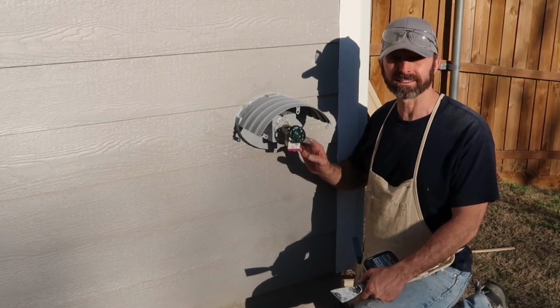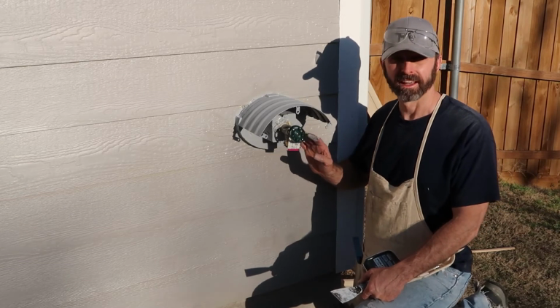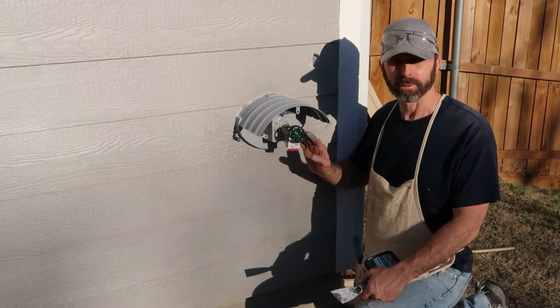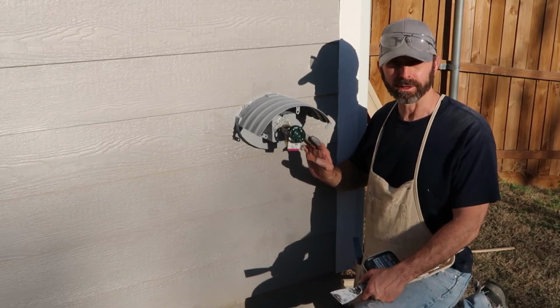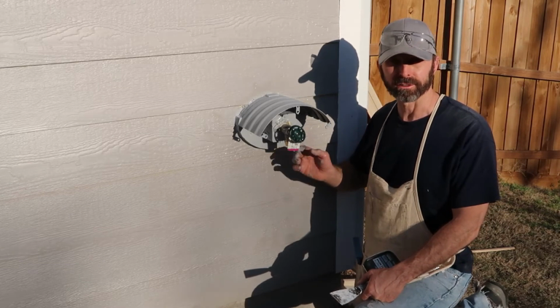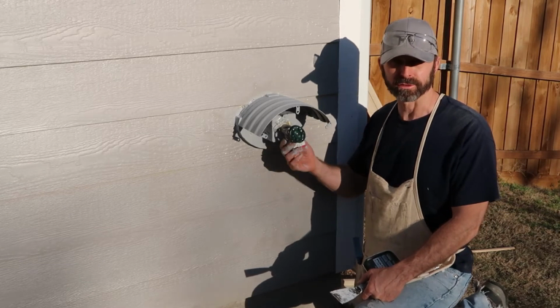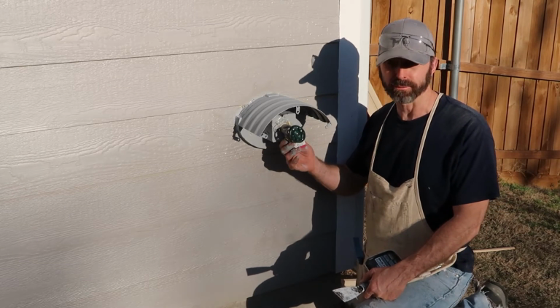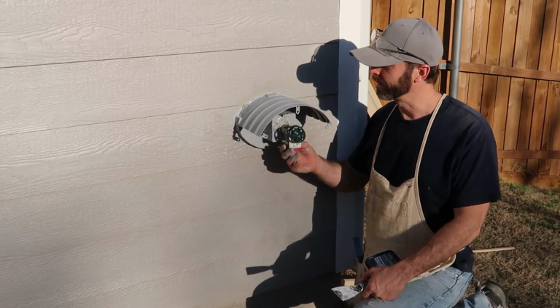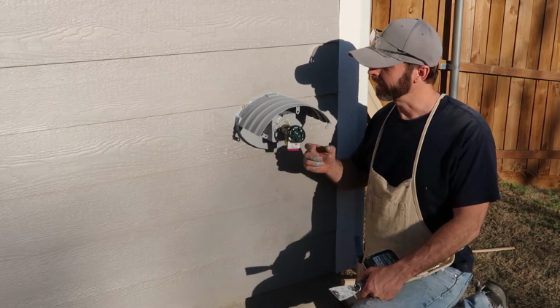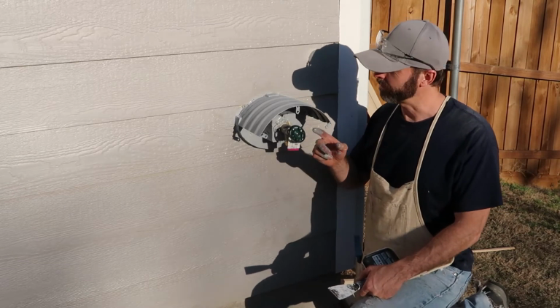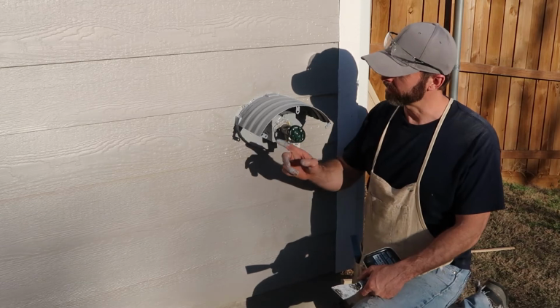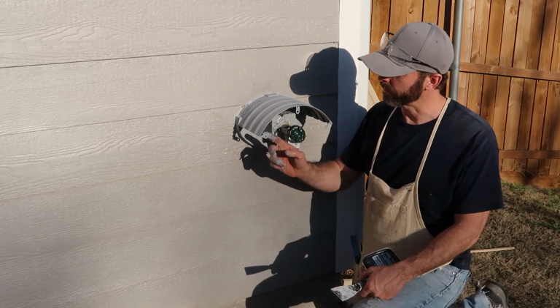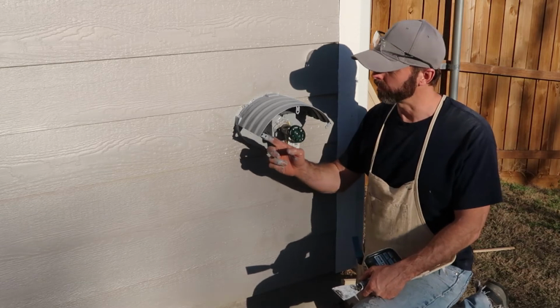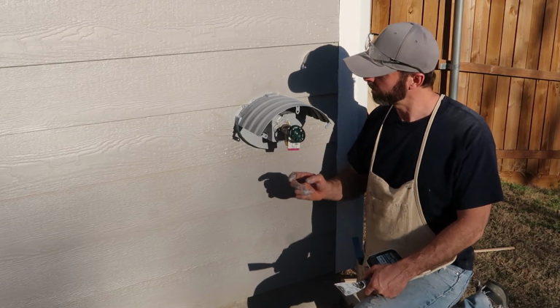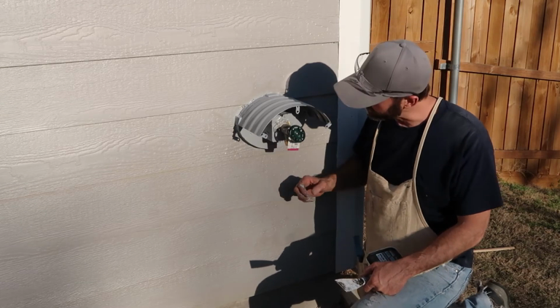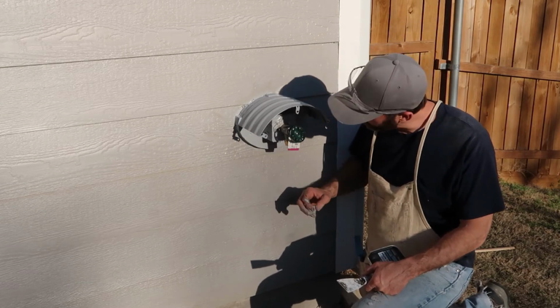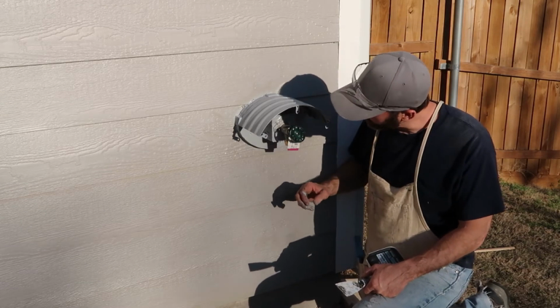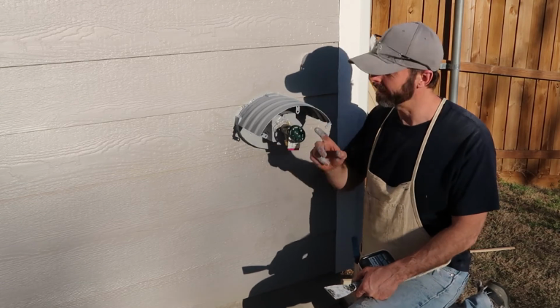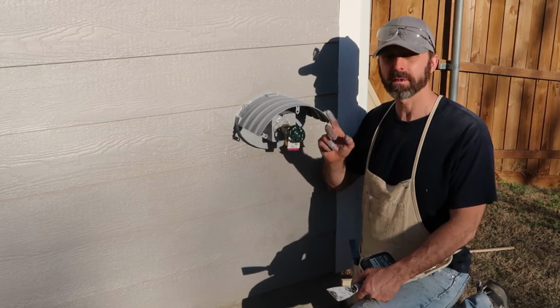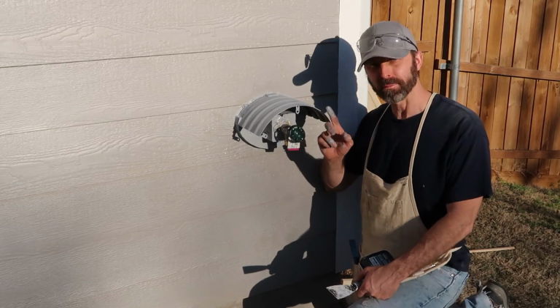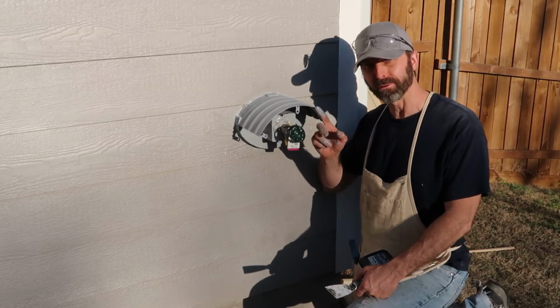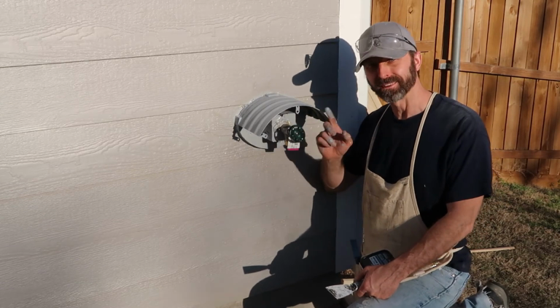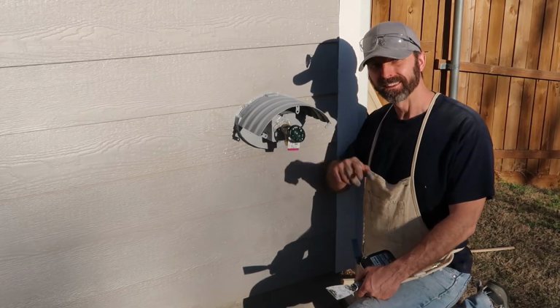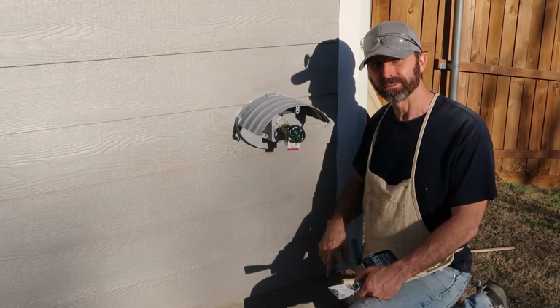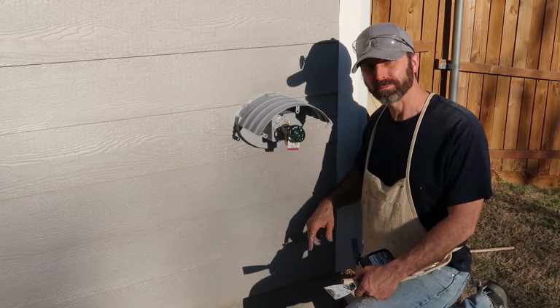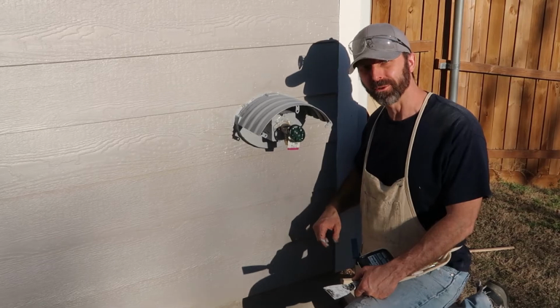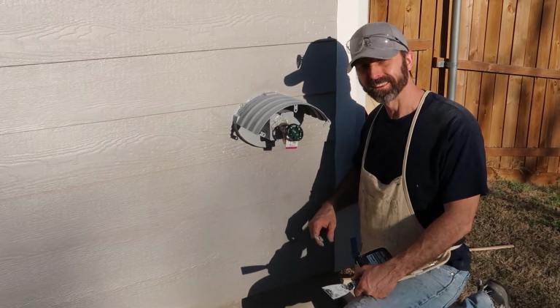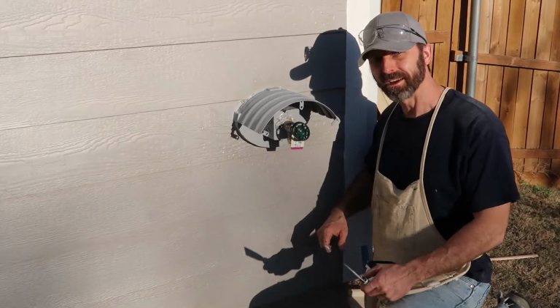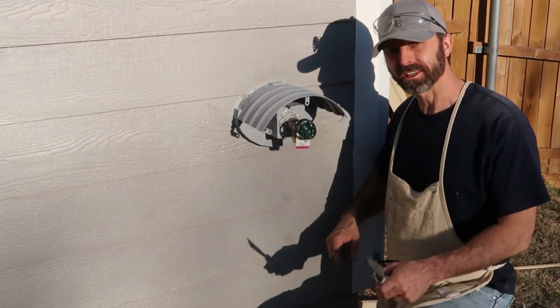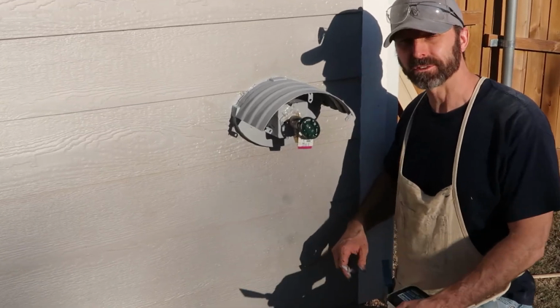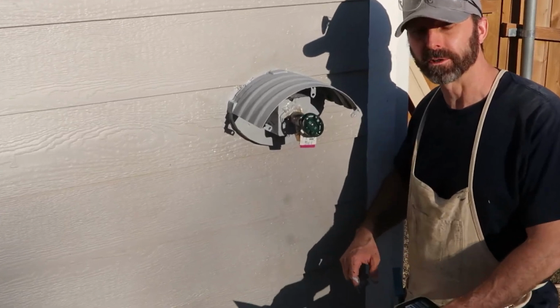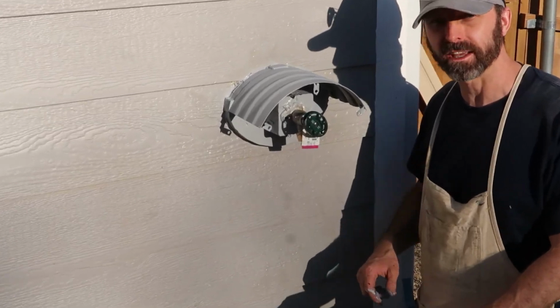We've got the faucet put in place with a block to keep it stable, and the hose holder is attached to the wall. I've made some paint for it too — pretty cool. Now I just have to fix the drywall on the inside and we're good to go.